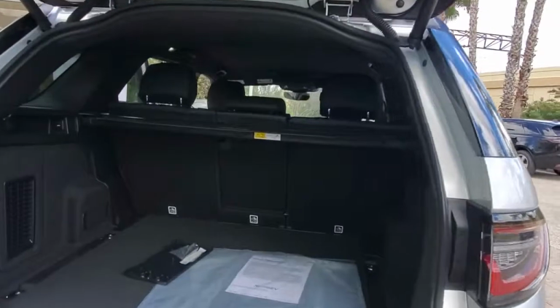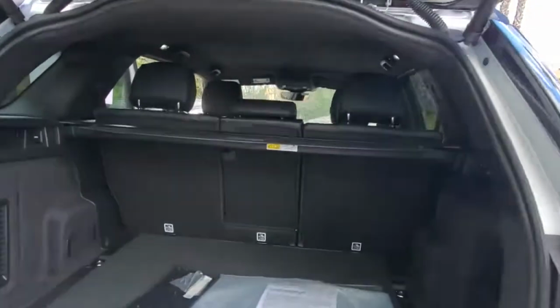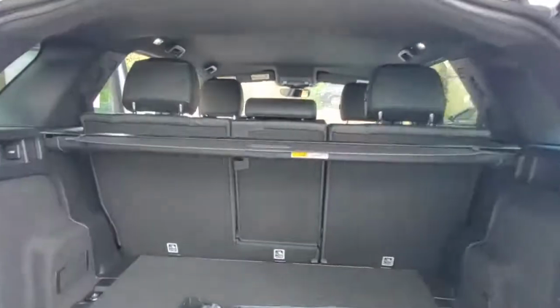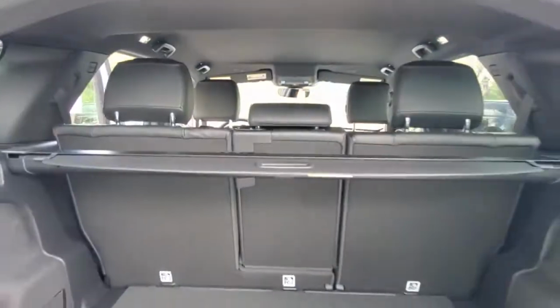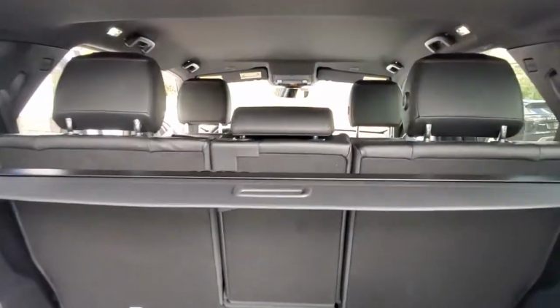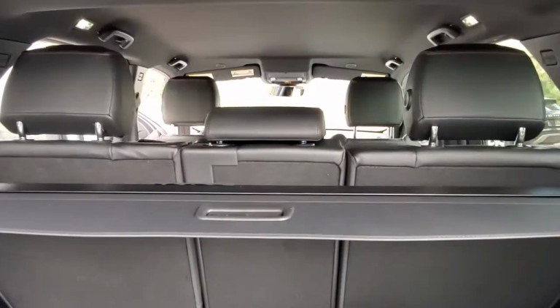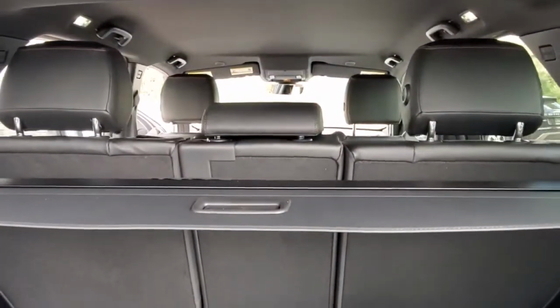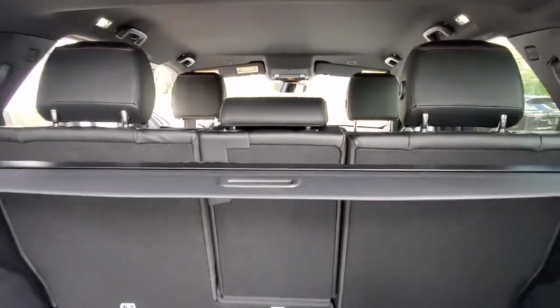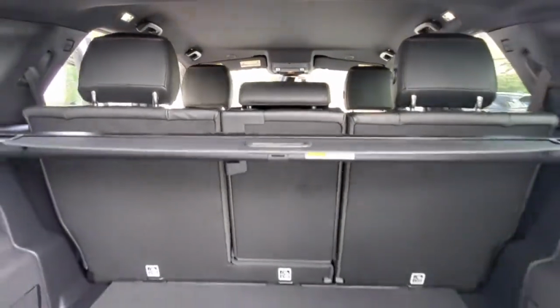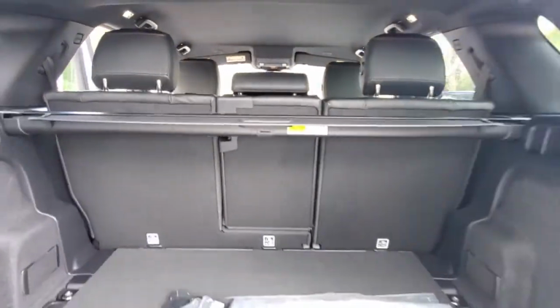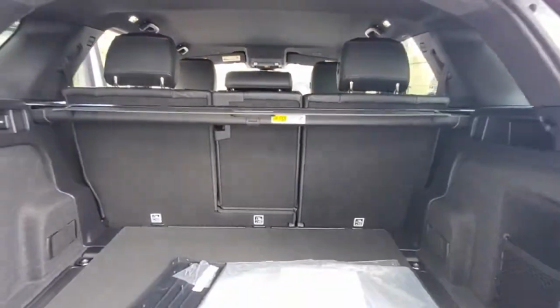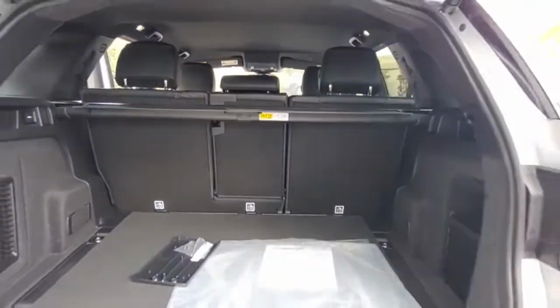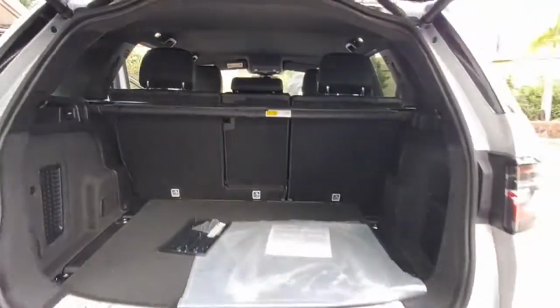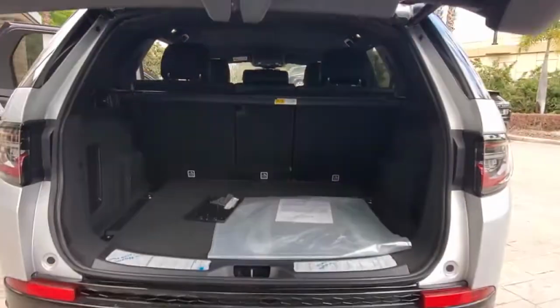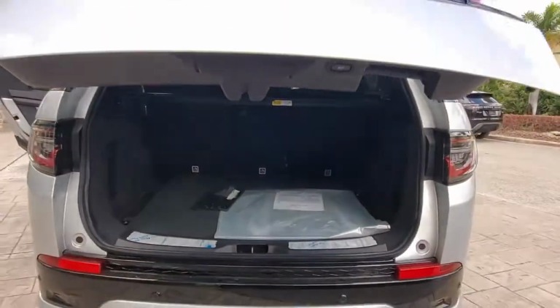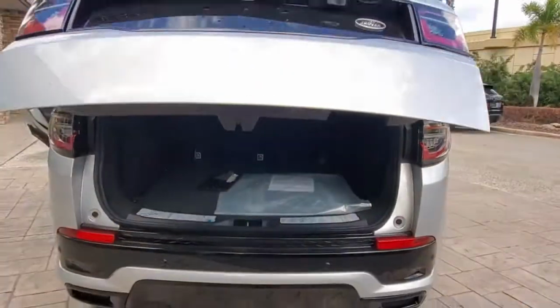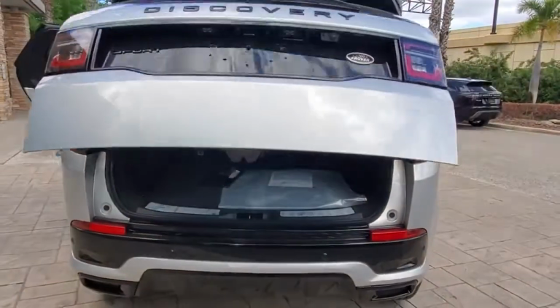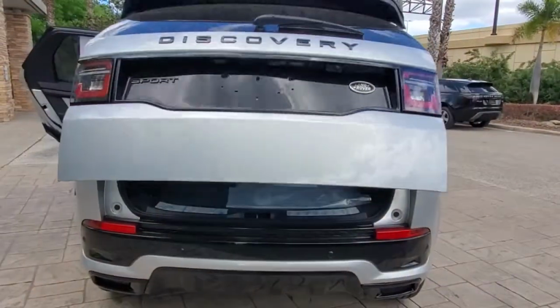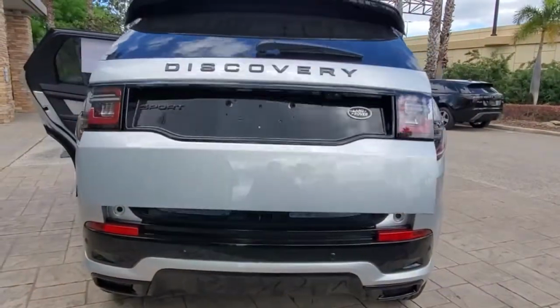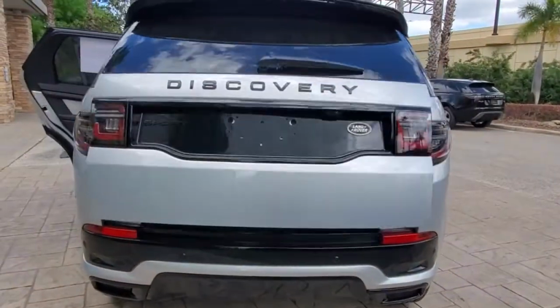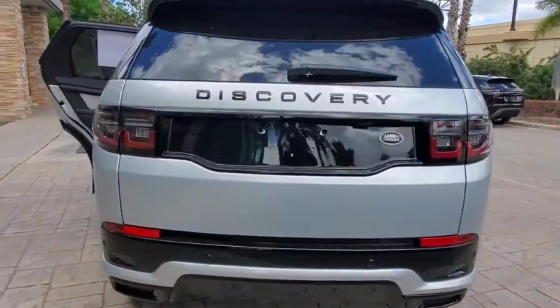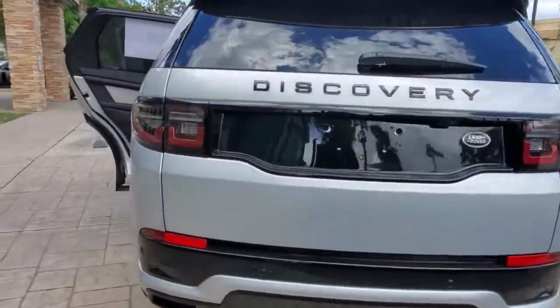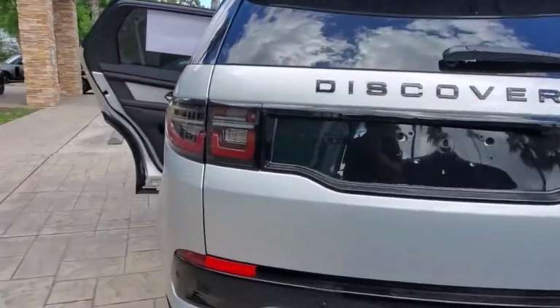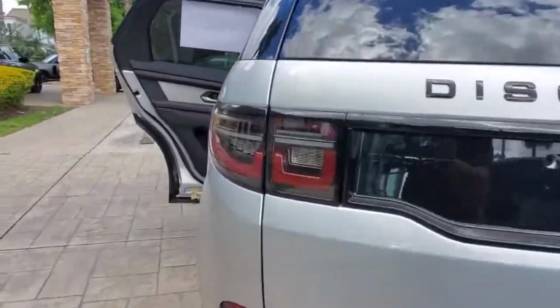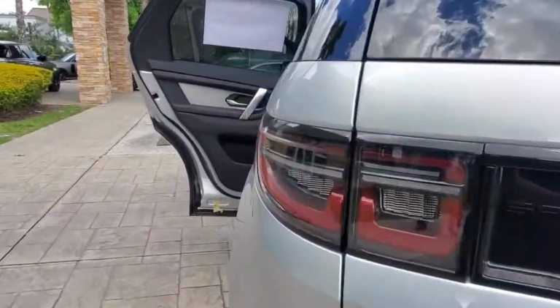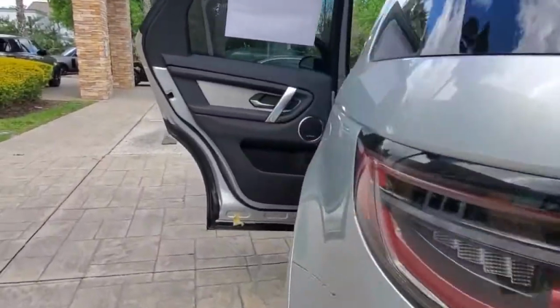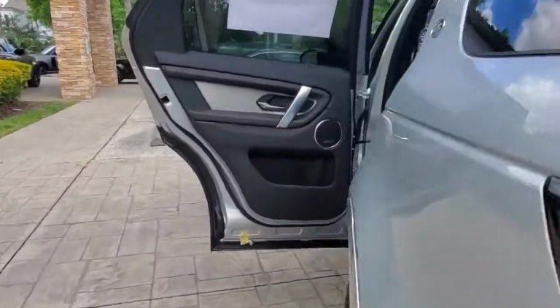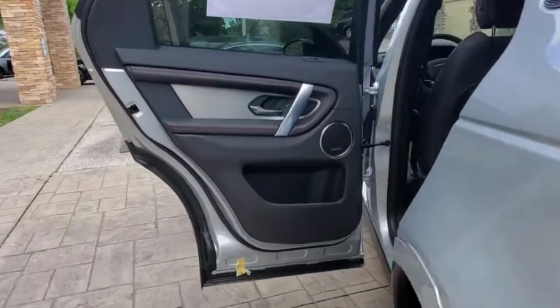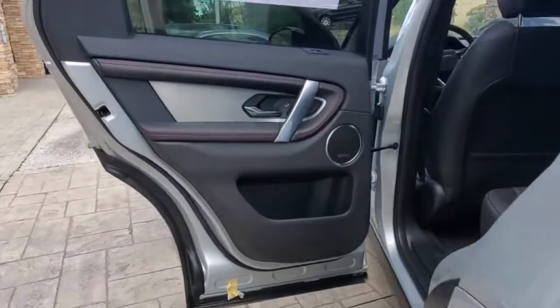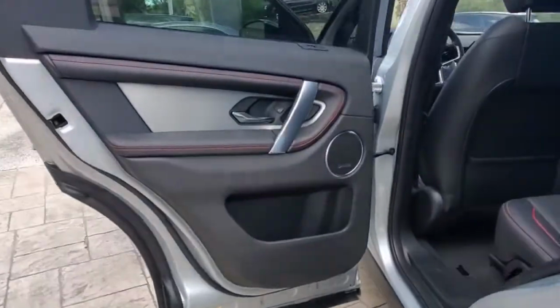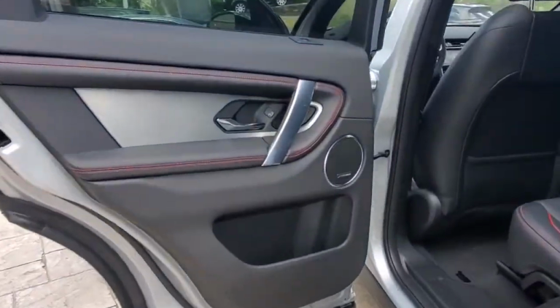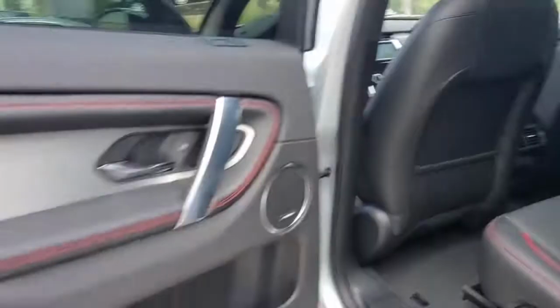Navigation system, keyless entry, four-wheel drive, satellite radio, lane keeping assist, remote engine start, keyless start, power passenger seat, backup camera, heated mirrors.